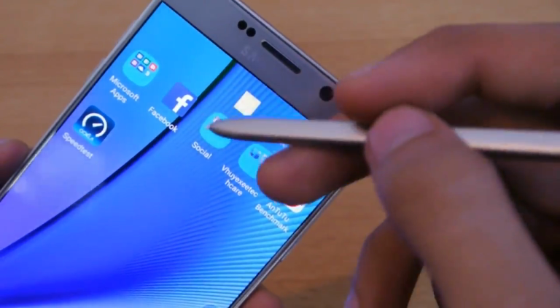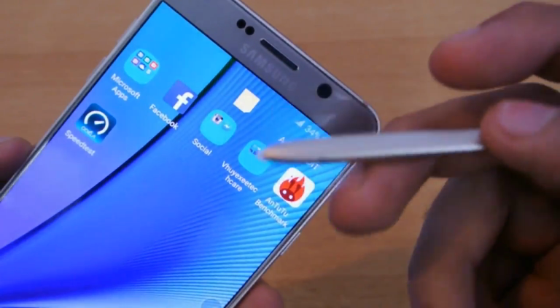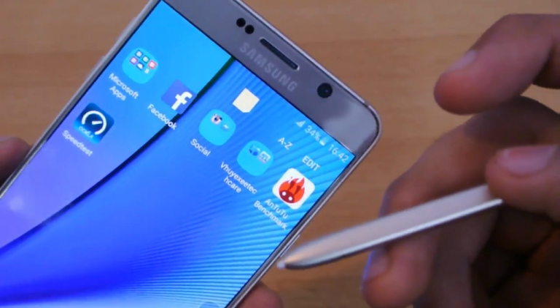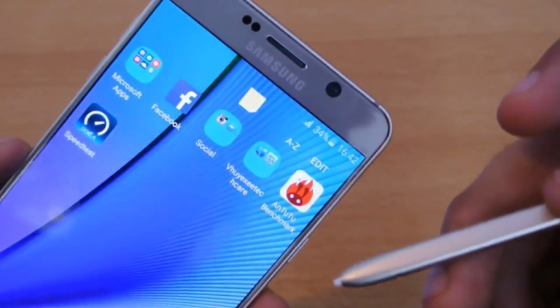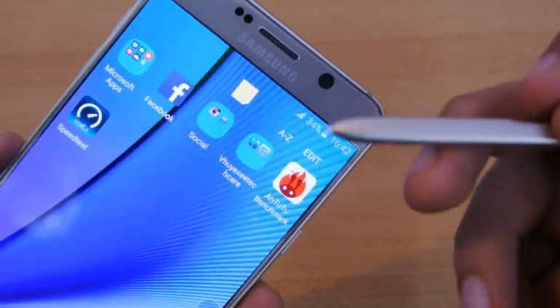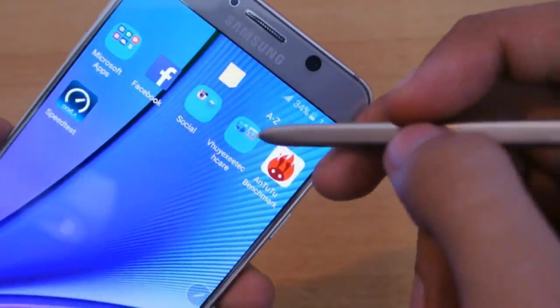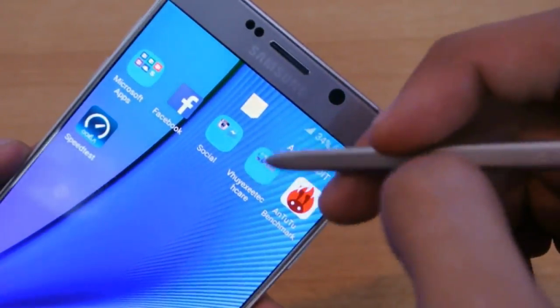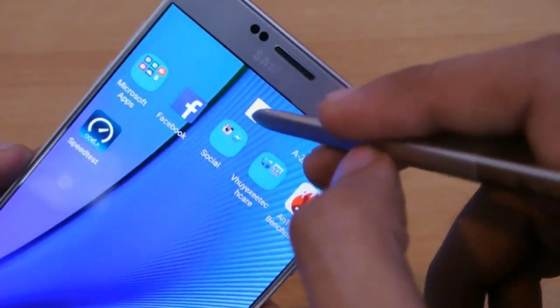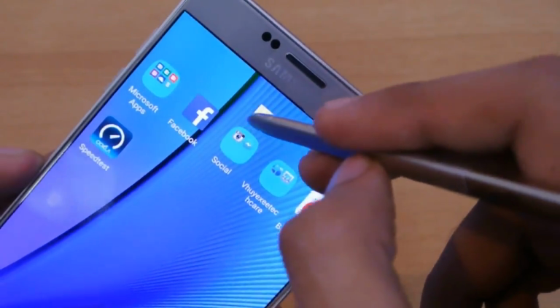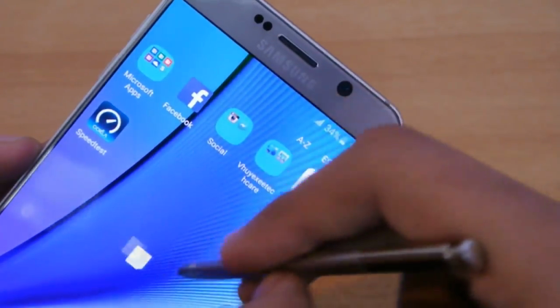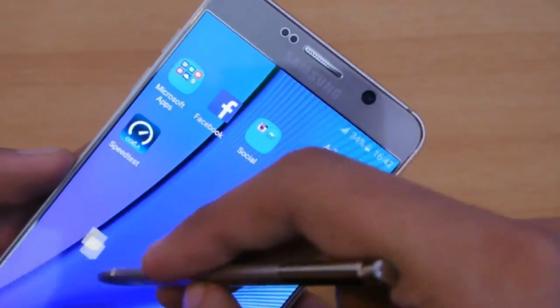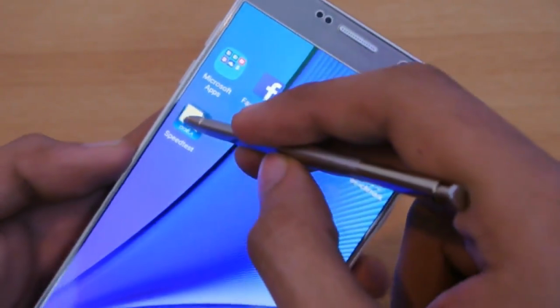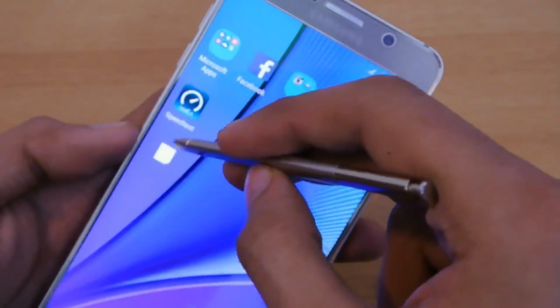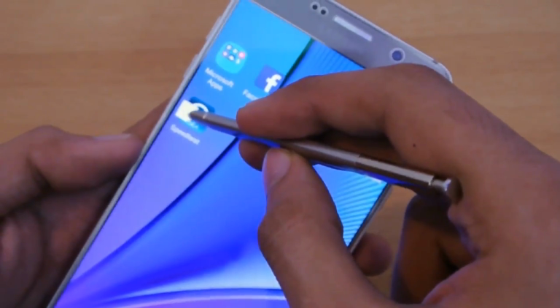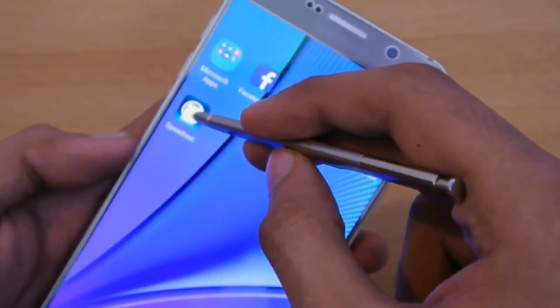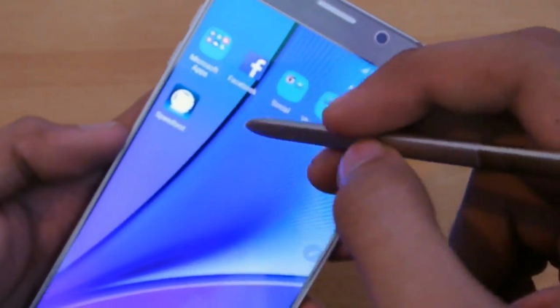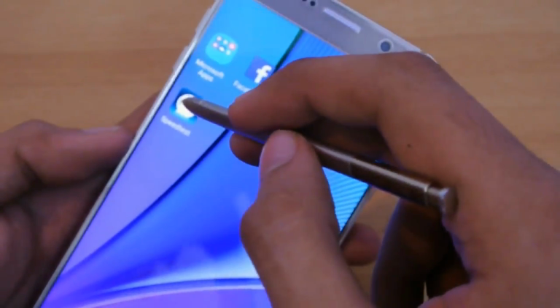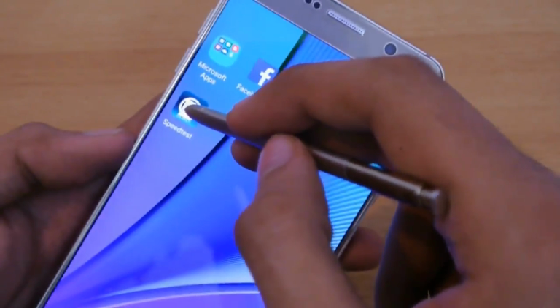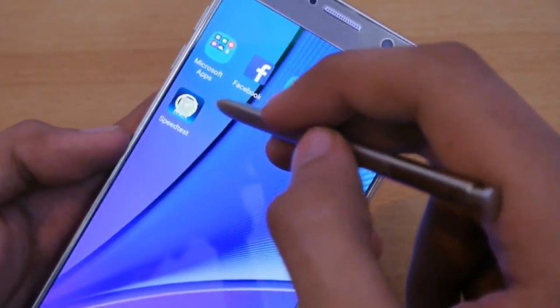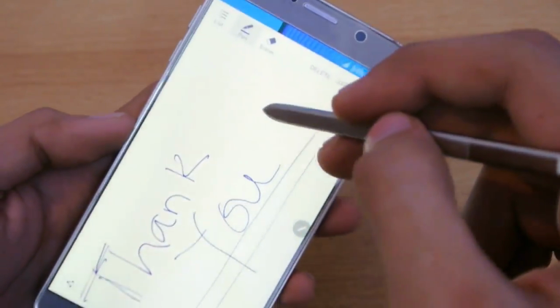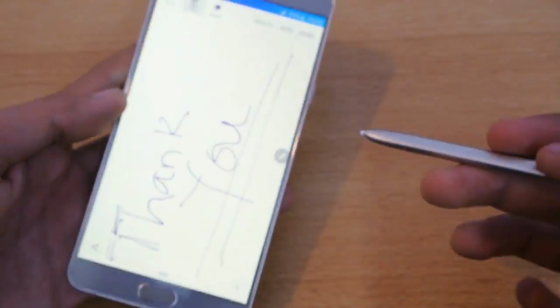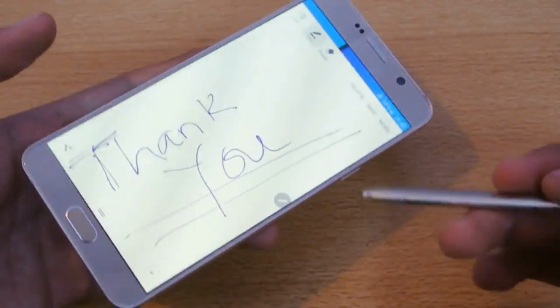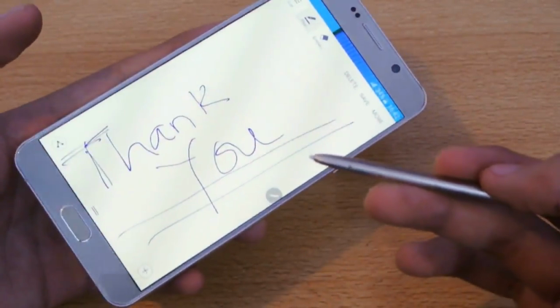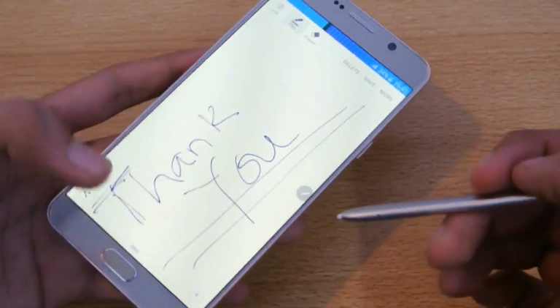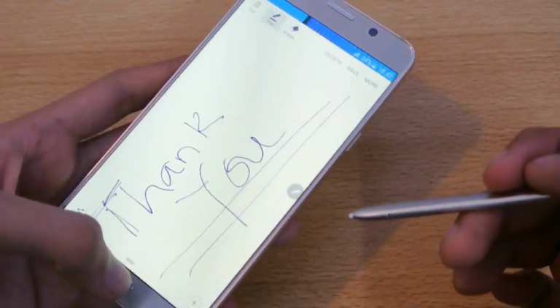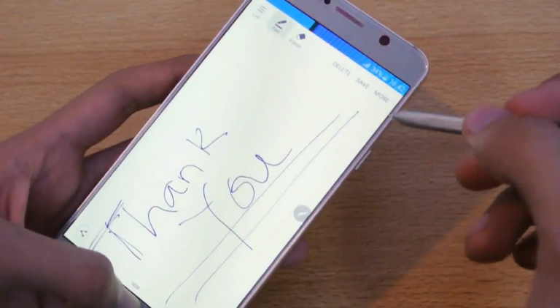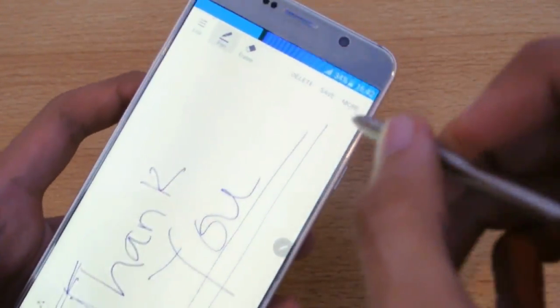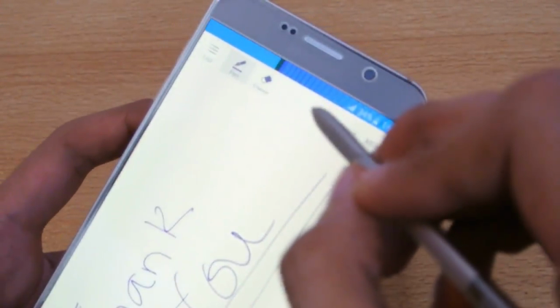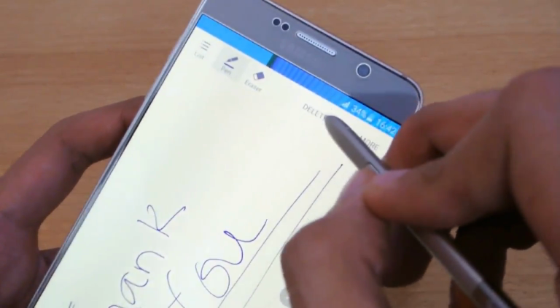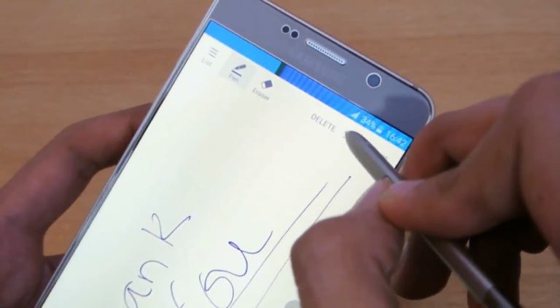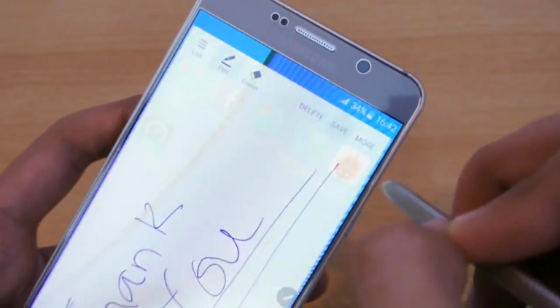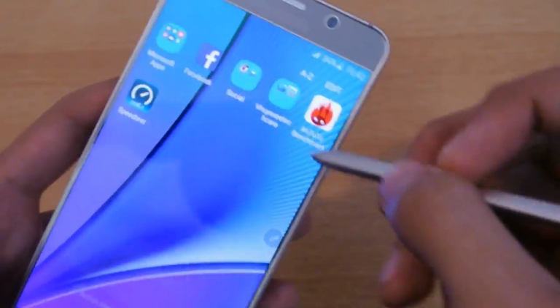This is really nice — you can make different types of notes, and you can drag it and place it anywhere you want to. And if you just tap it, it's going to open up your Action Memo, which is really nice. I'm going to save it.